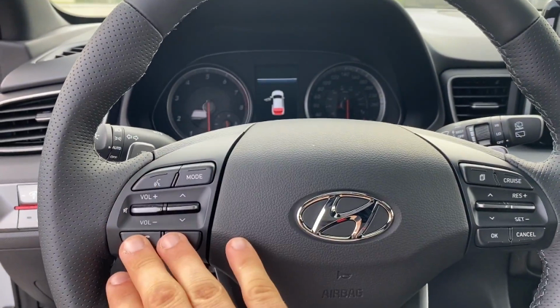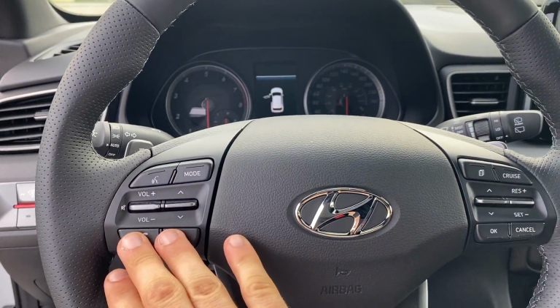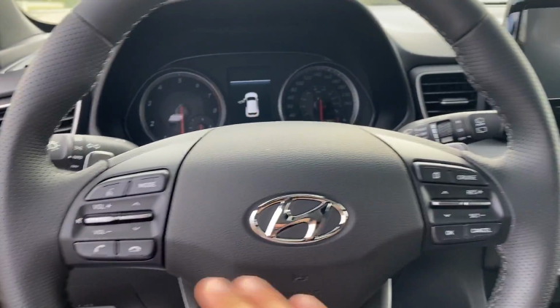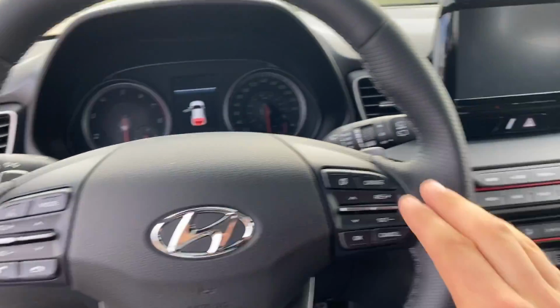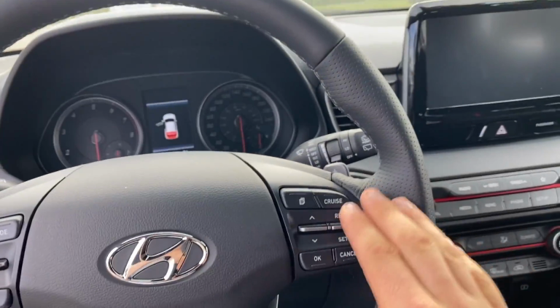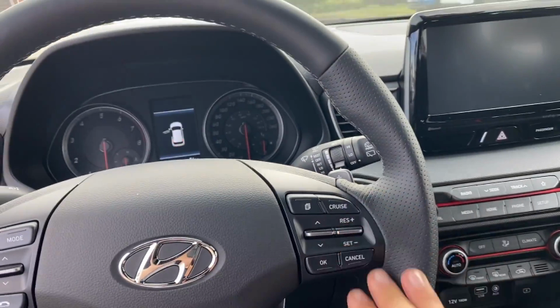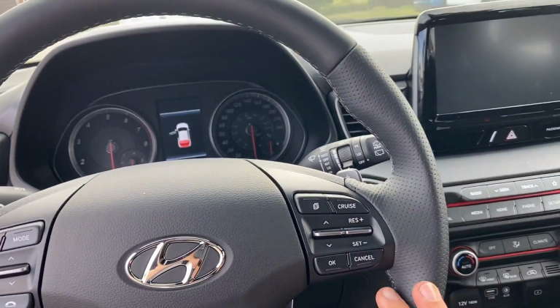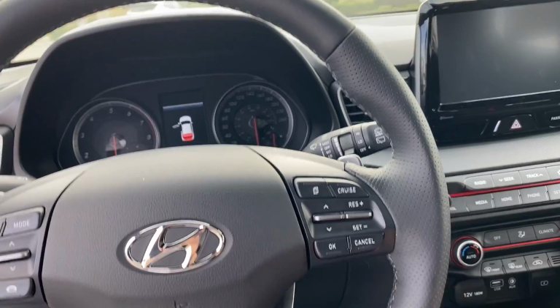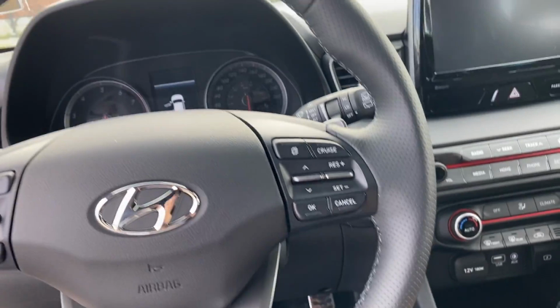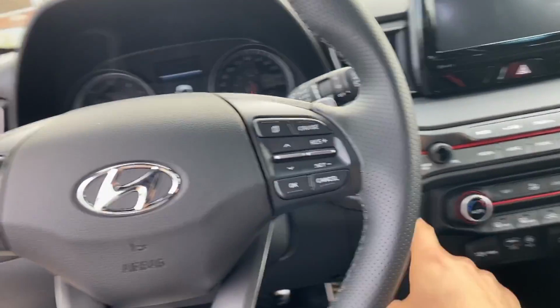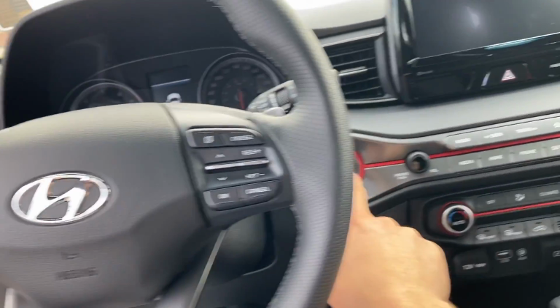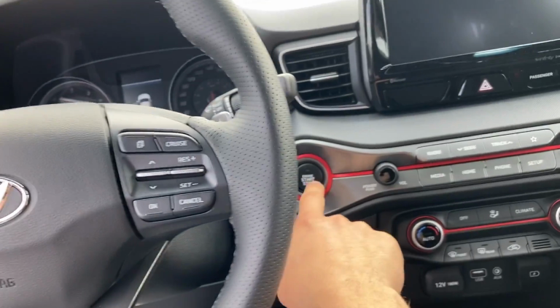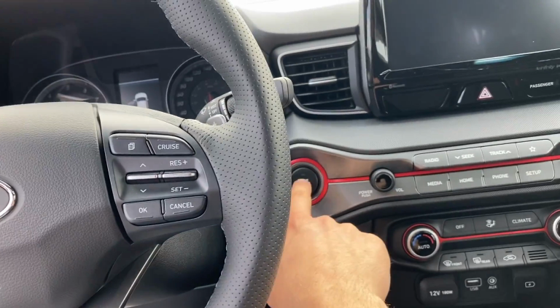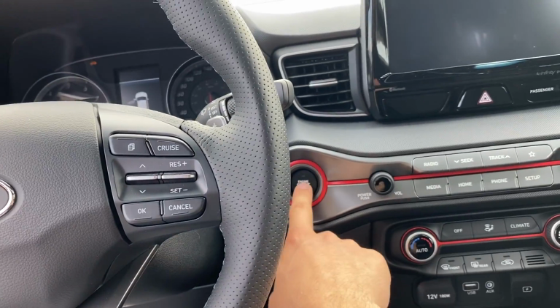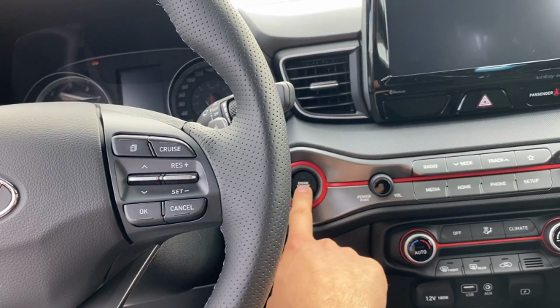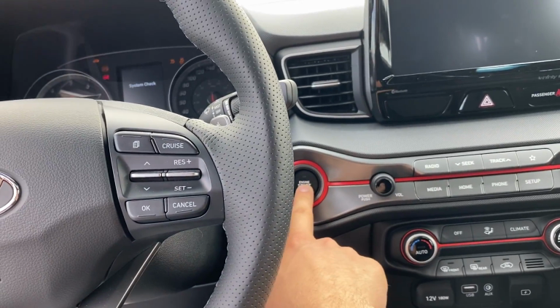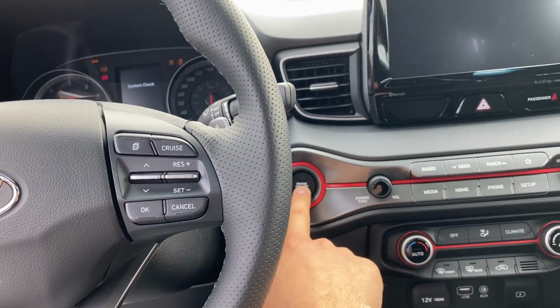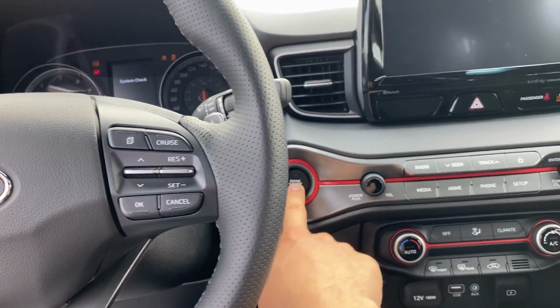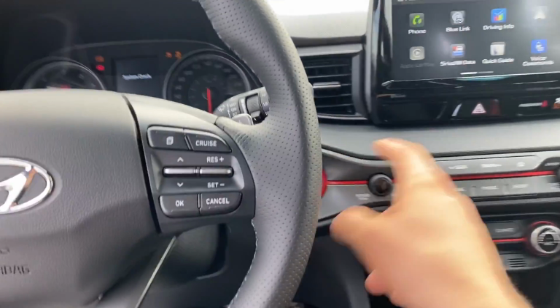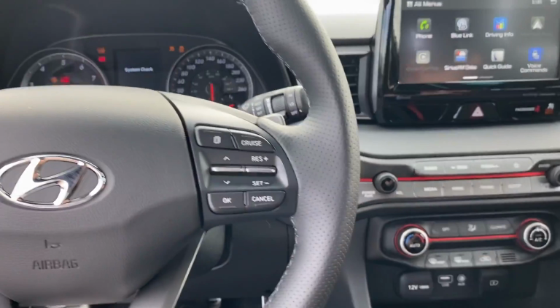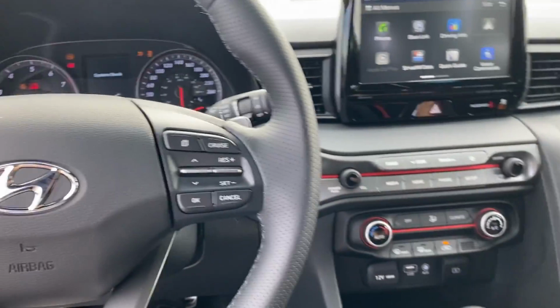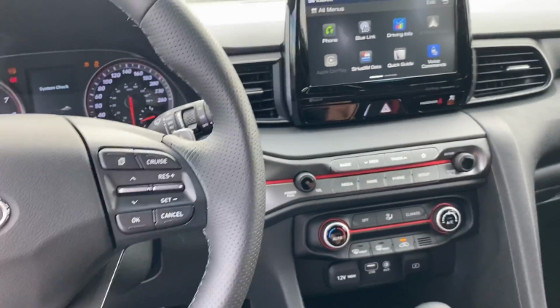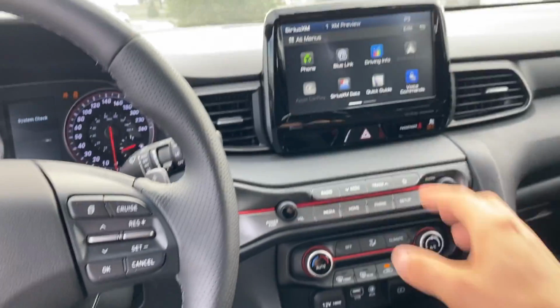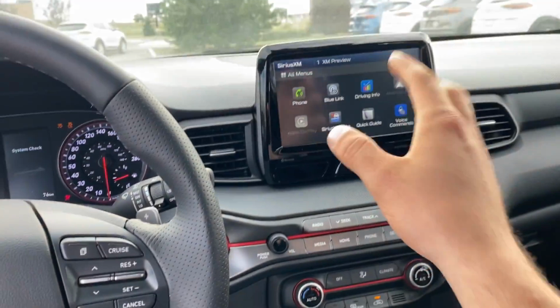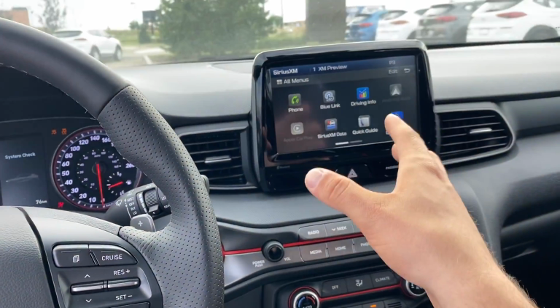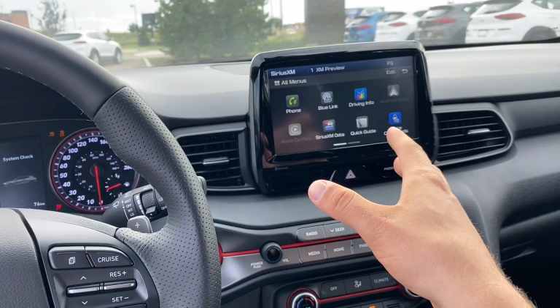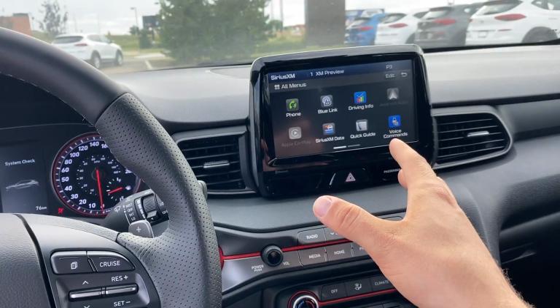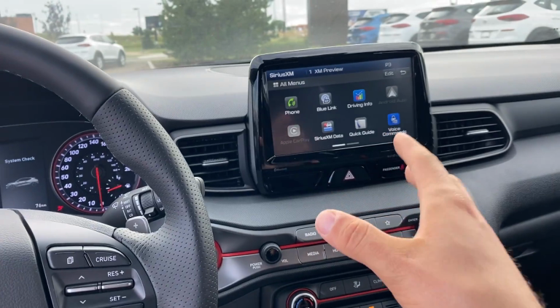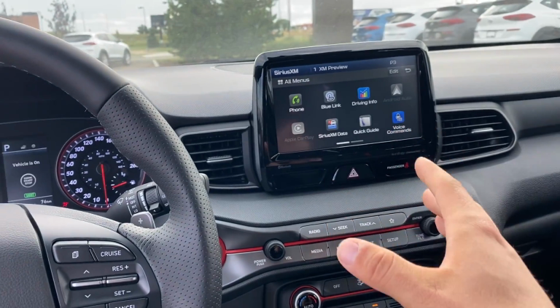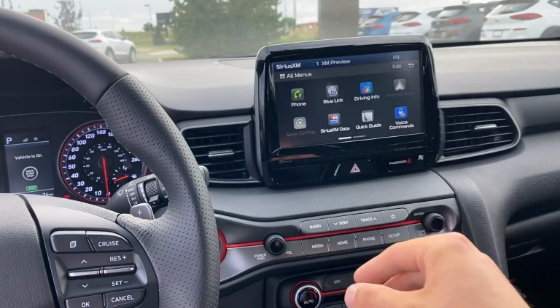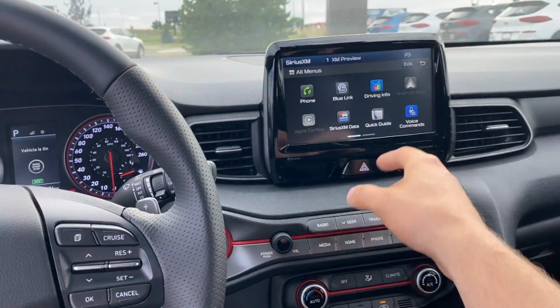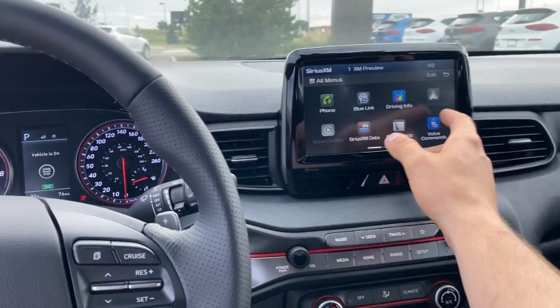Right here on the steering wheel itself you have all your media controls on the left and all your cruise control settings on the right. It is a push button start — at the touch of a button the car starts right up.